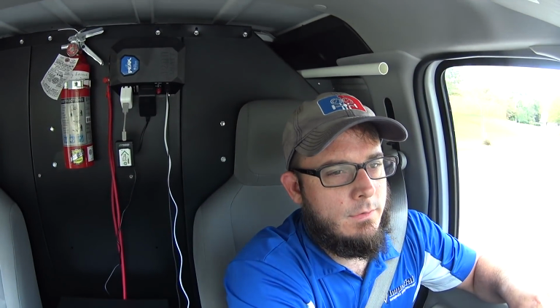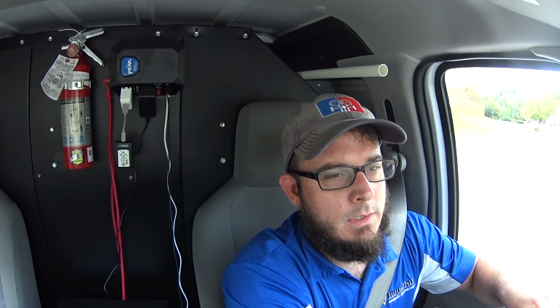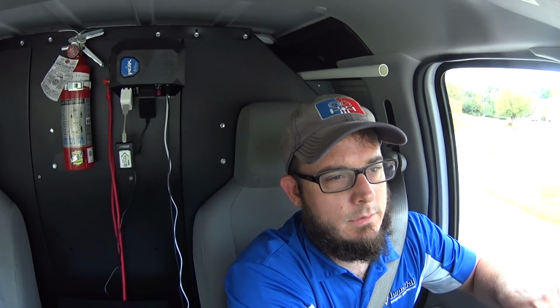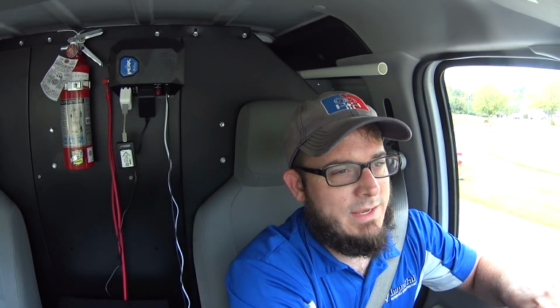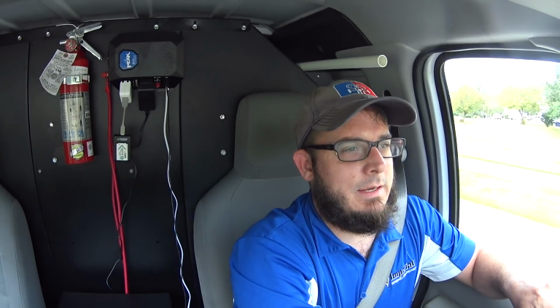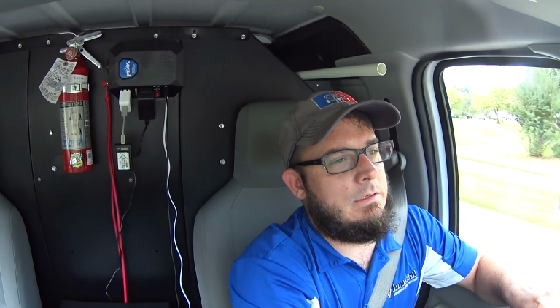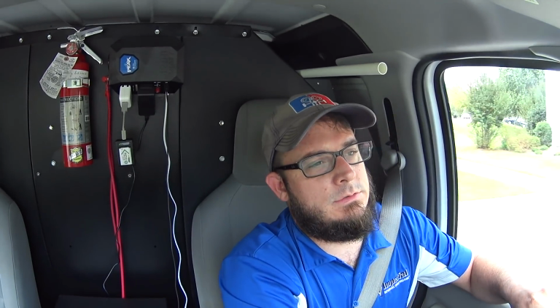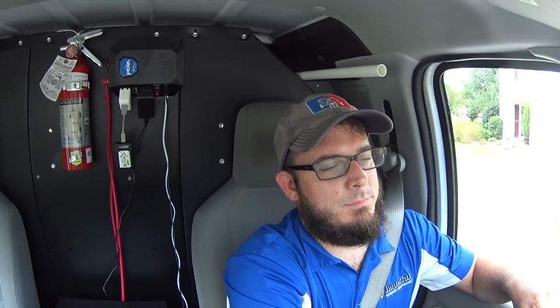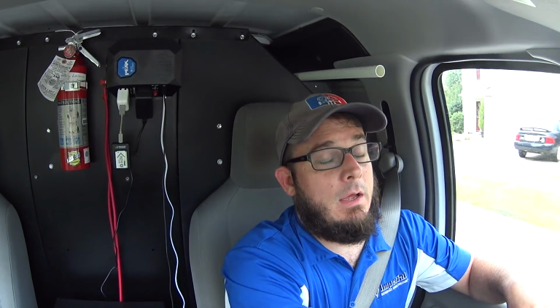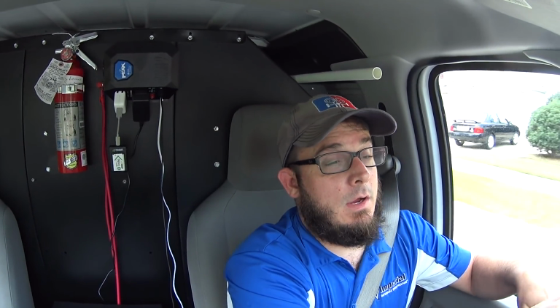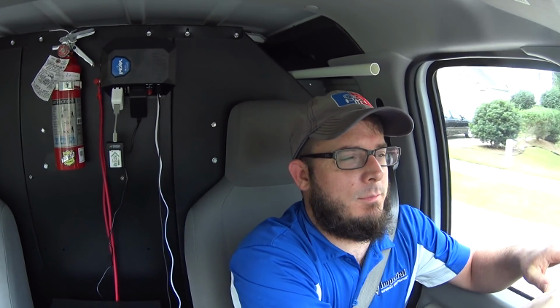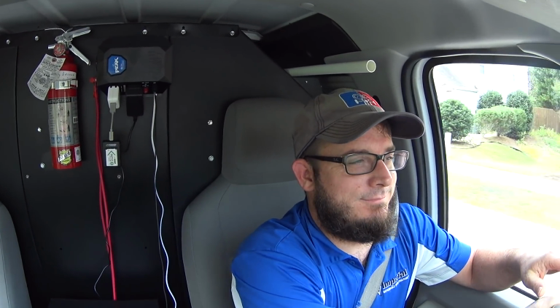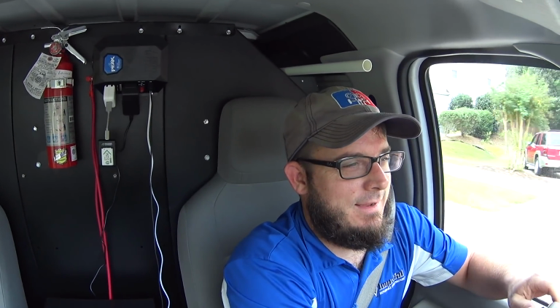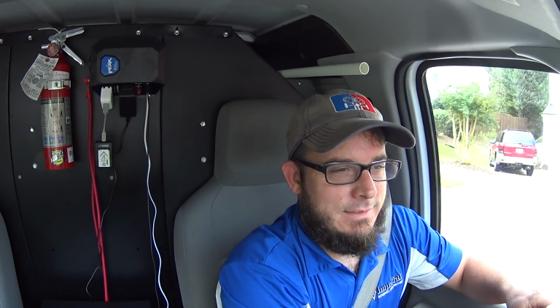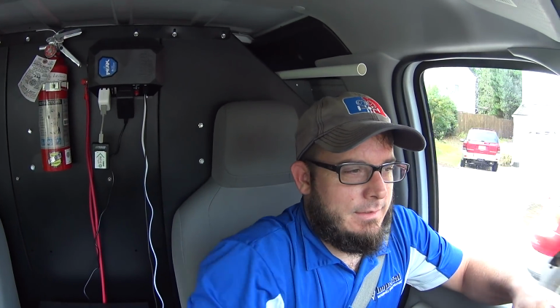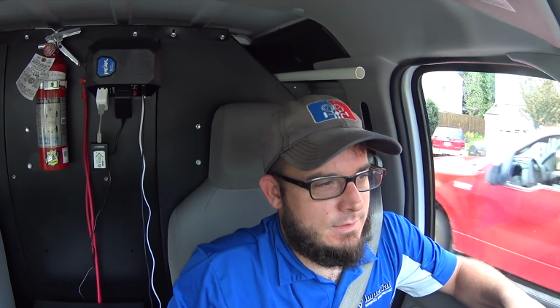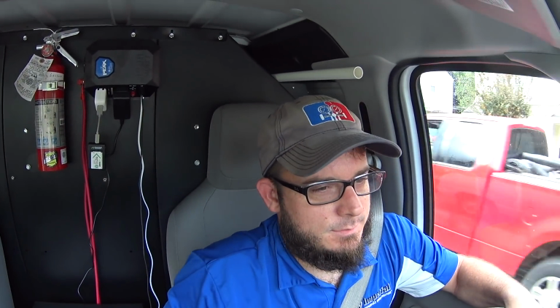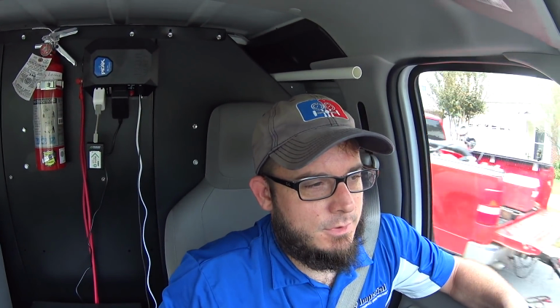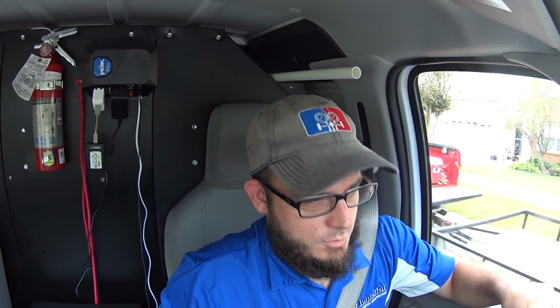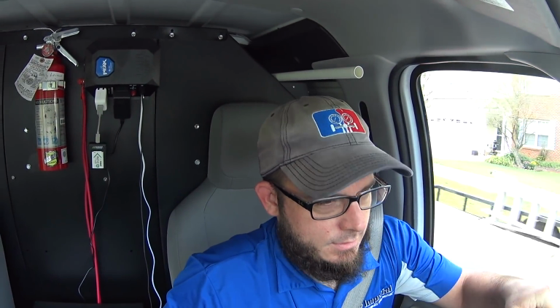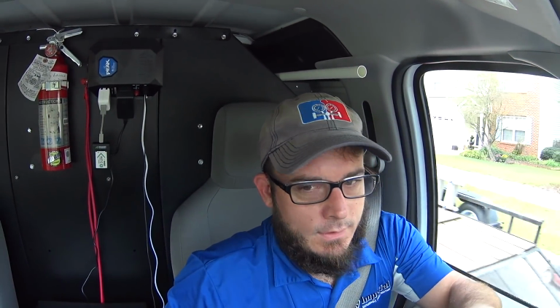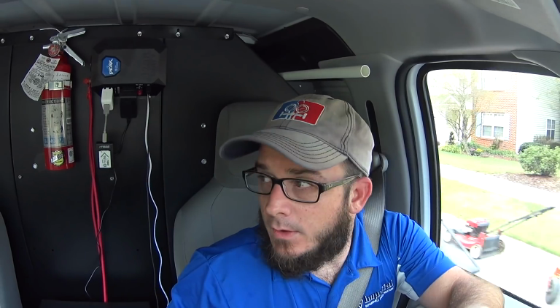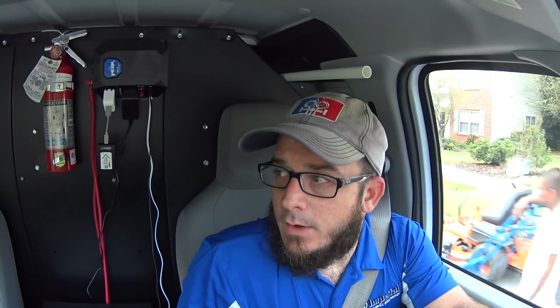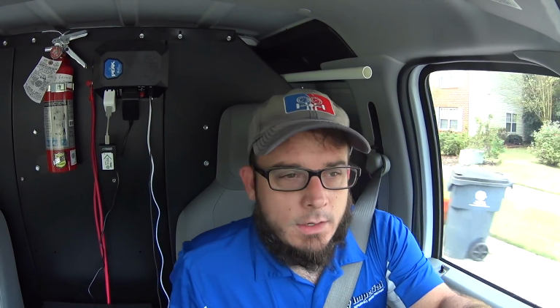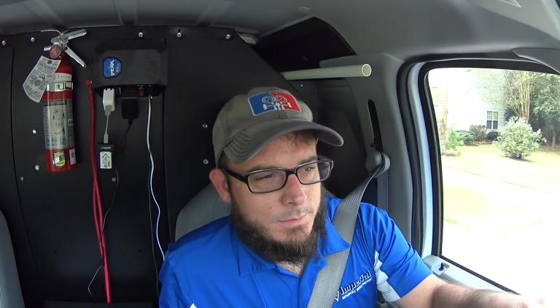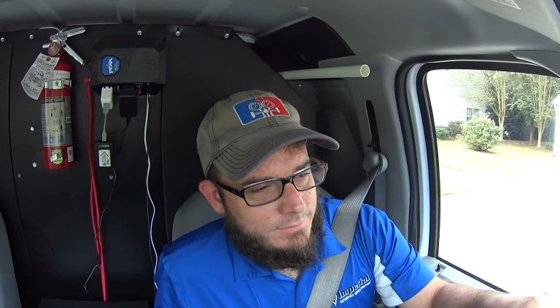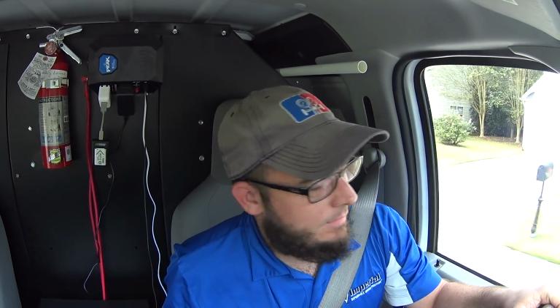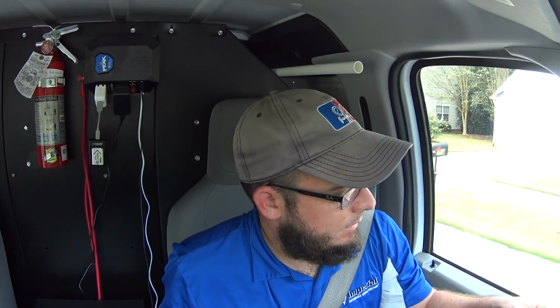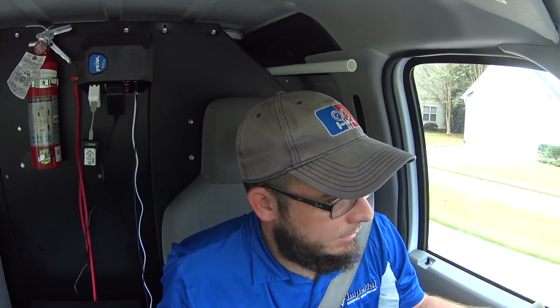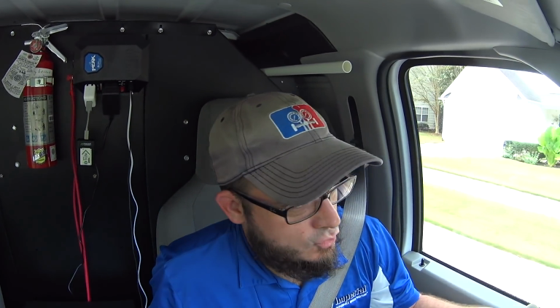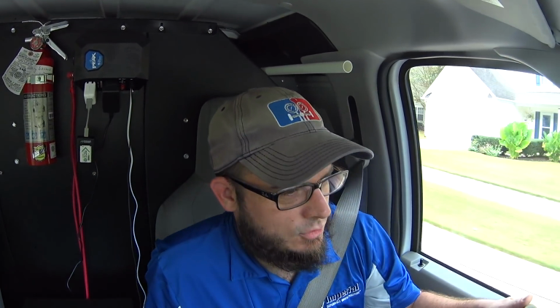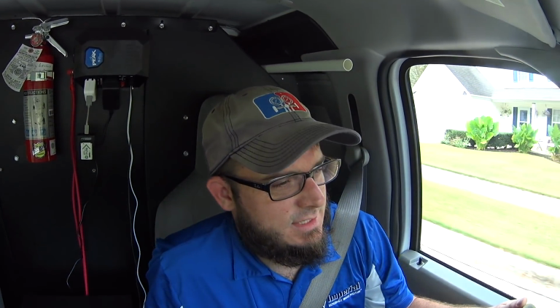Good morning YouTube. It is Wednesday, October 11, 2017.